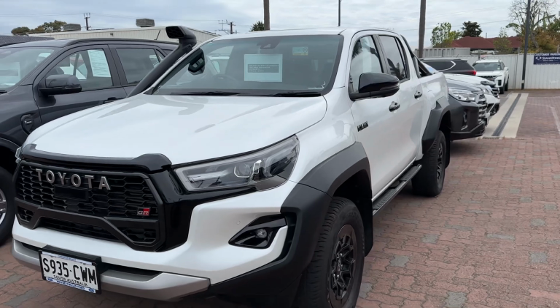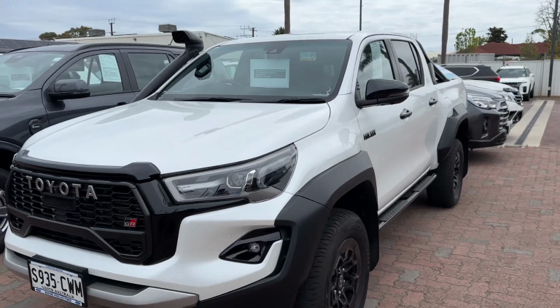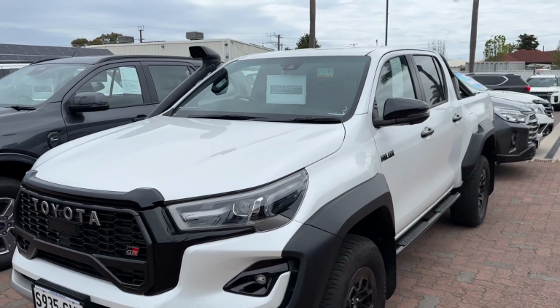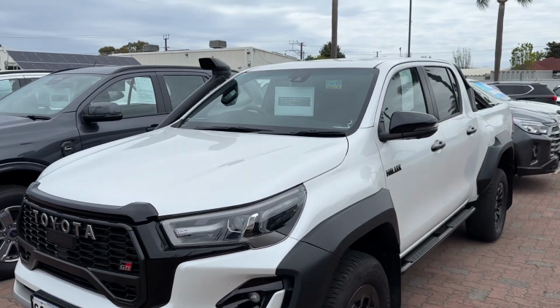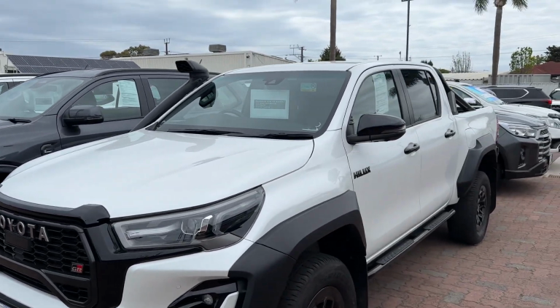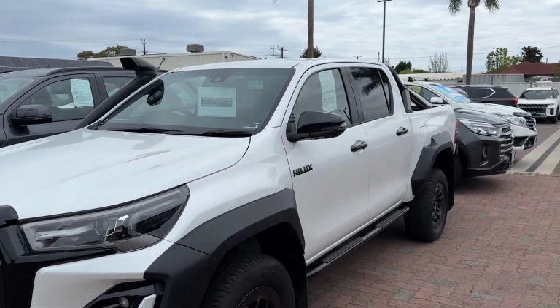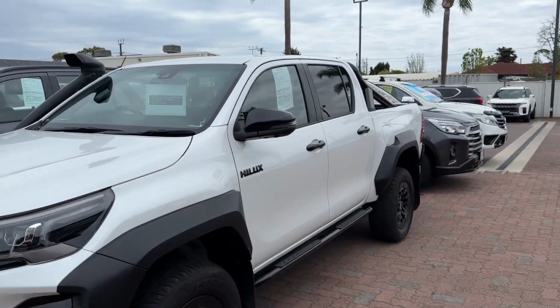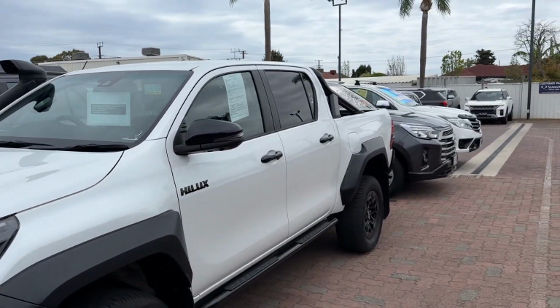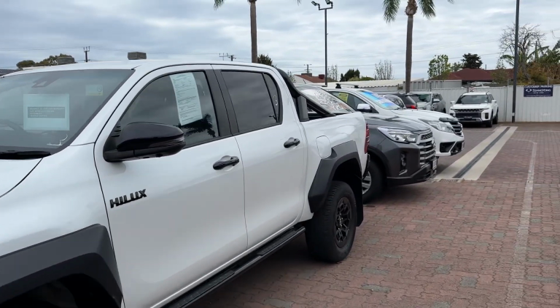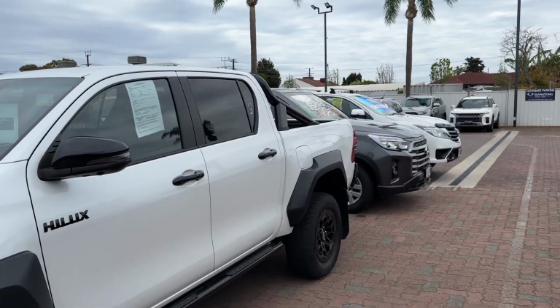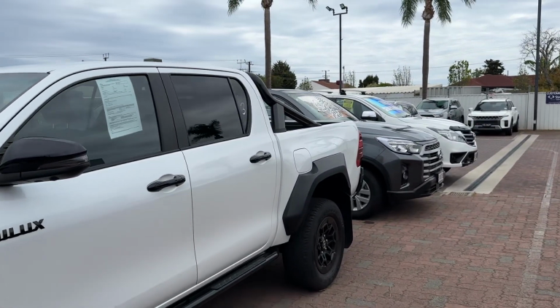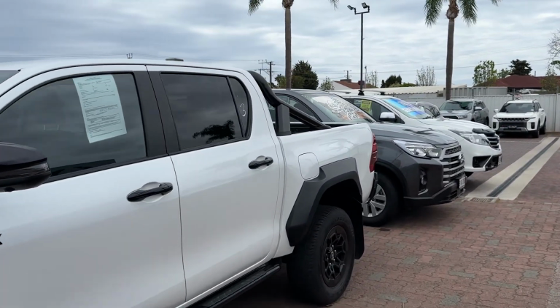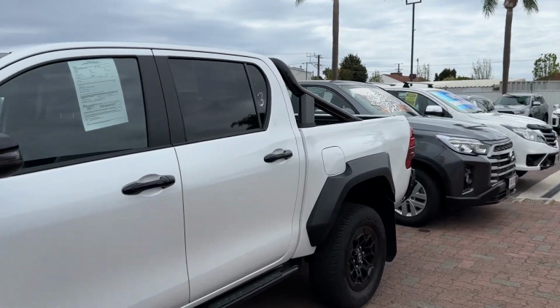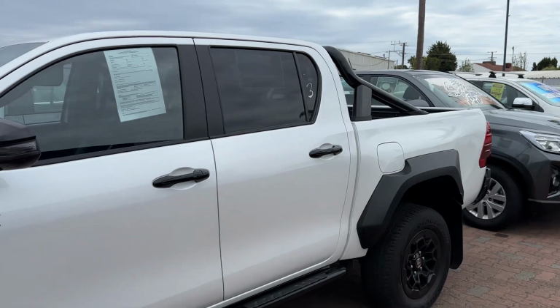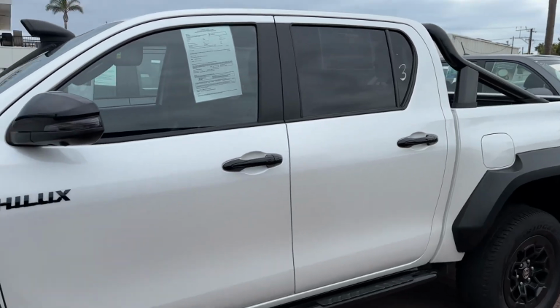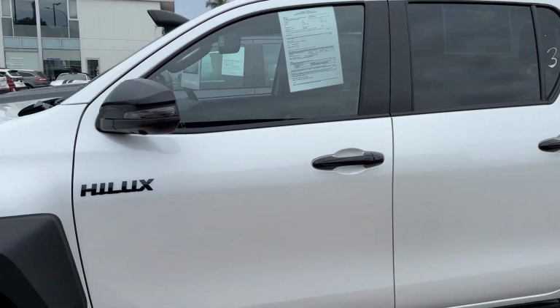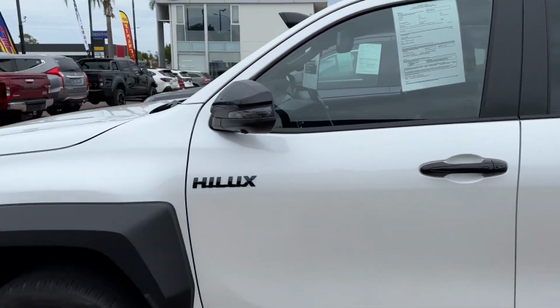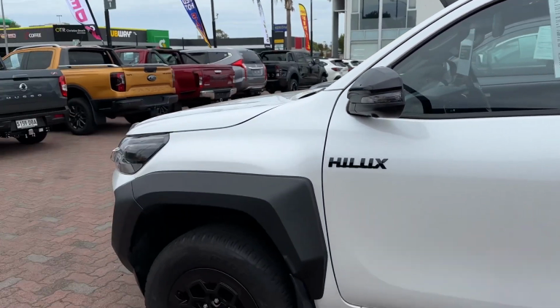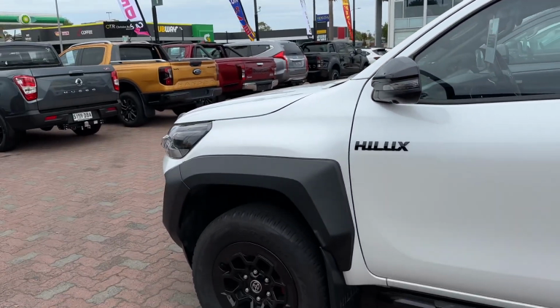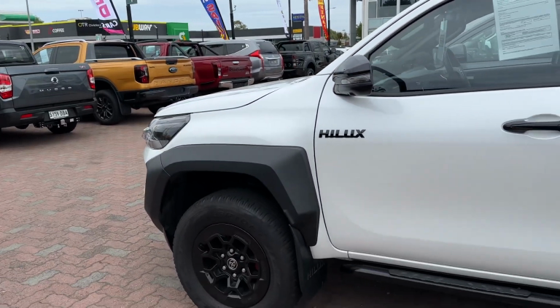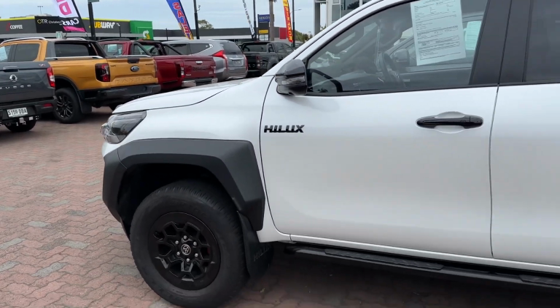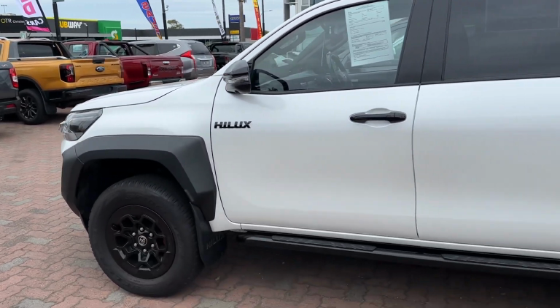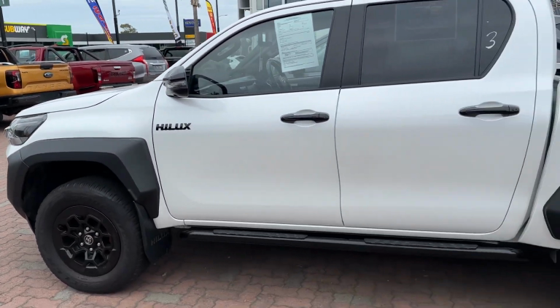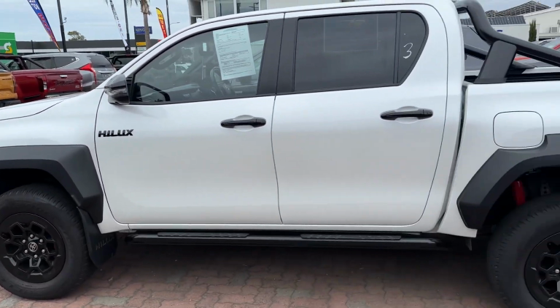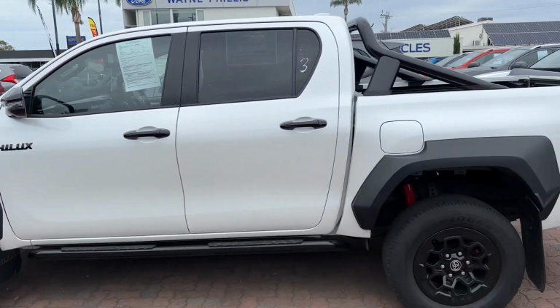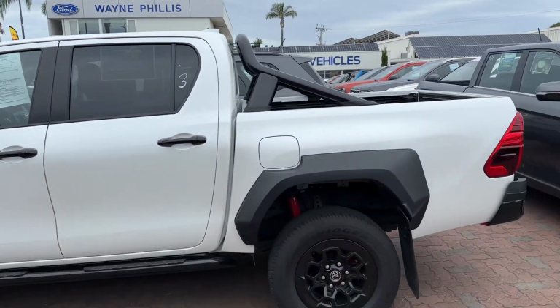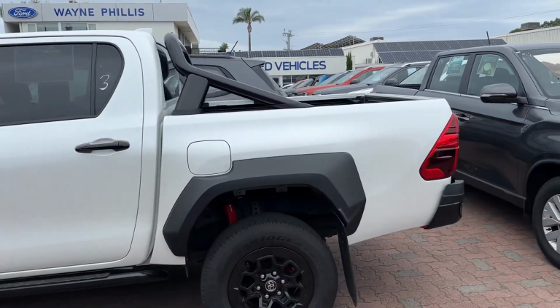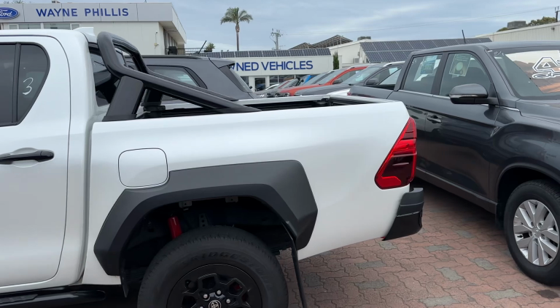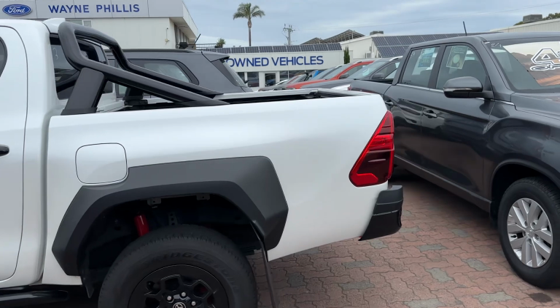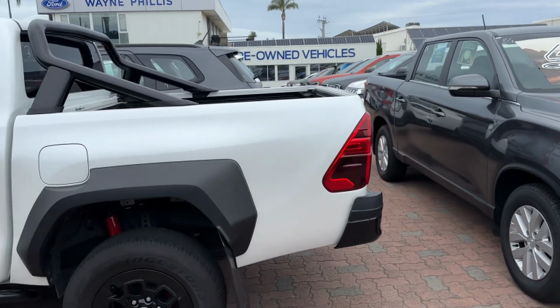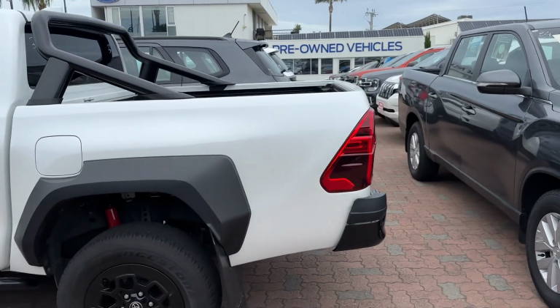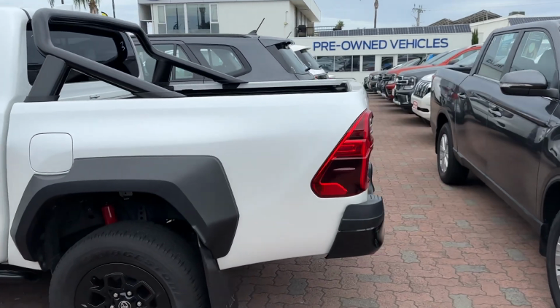This one's got a few extras — it's got the snorkel and the black sports bar. It's got a full service history with Toyota, it's been looked after, local car traded in here, and it's in great condition.